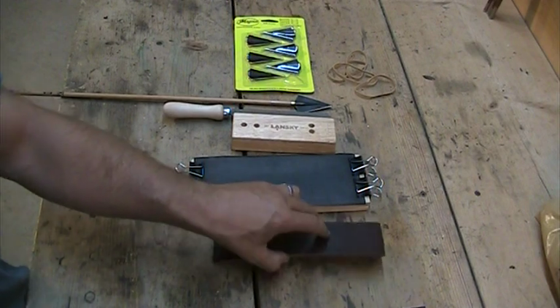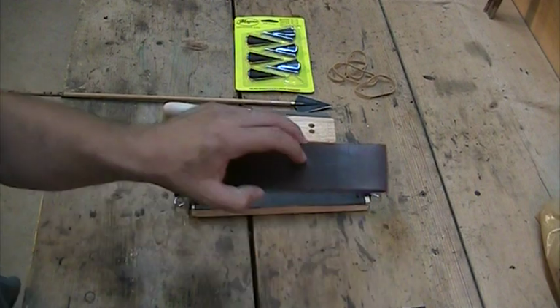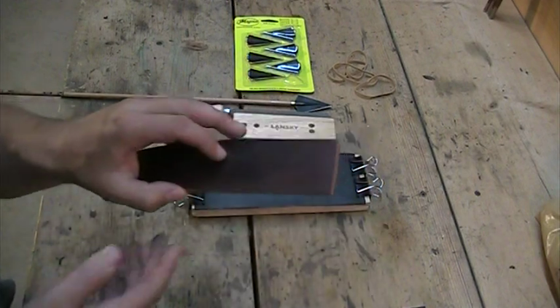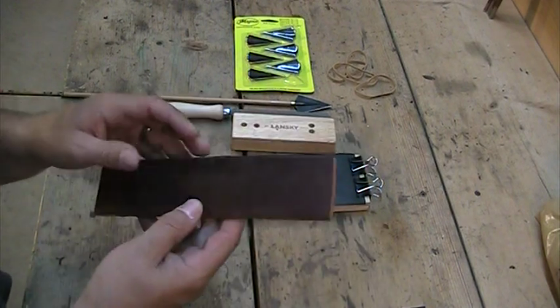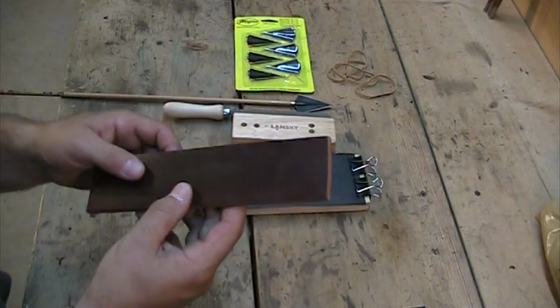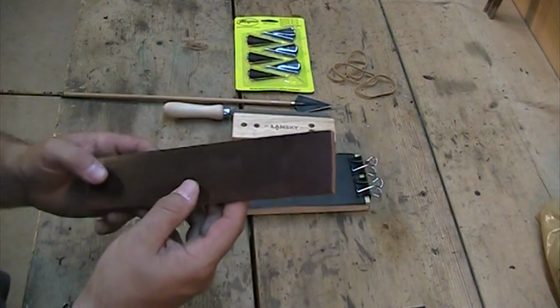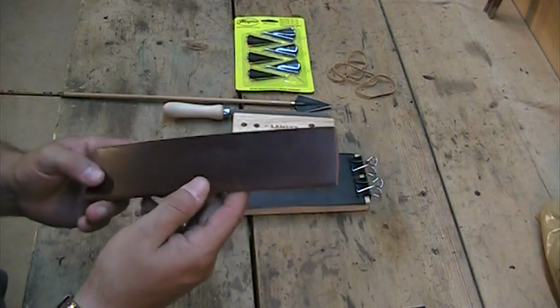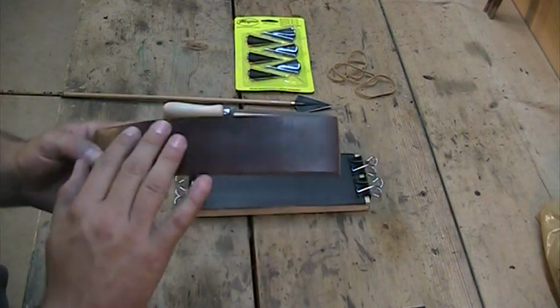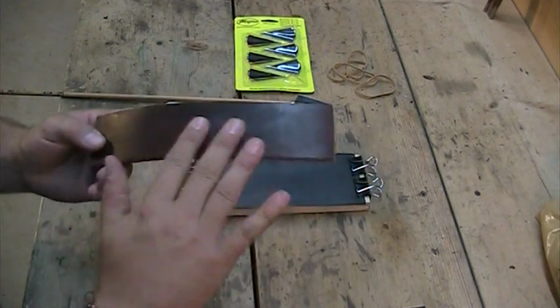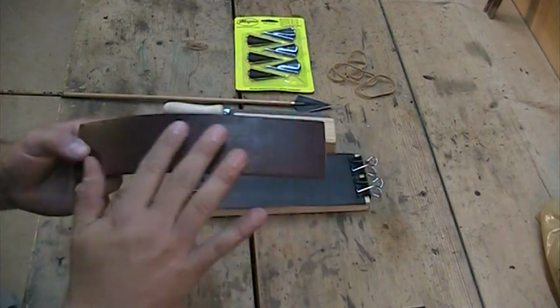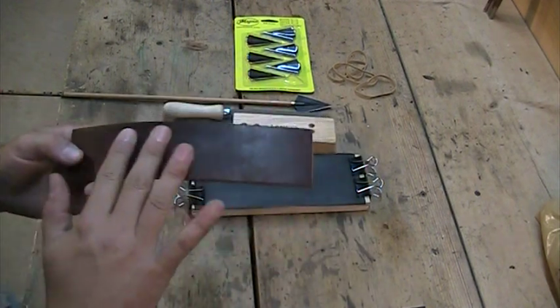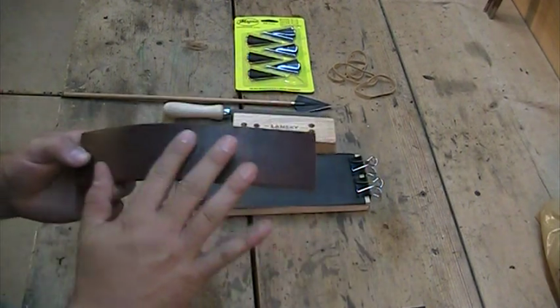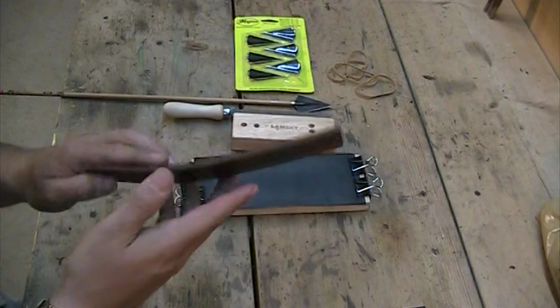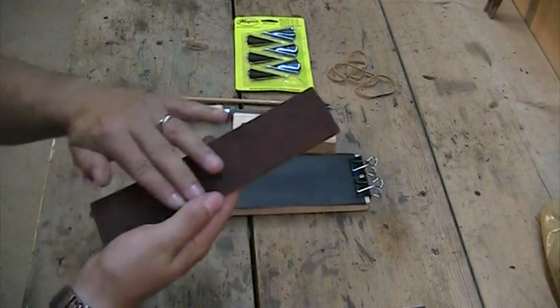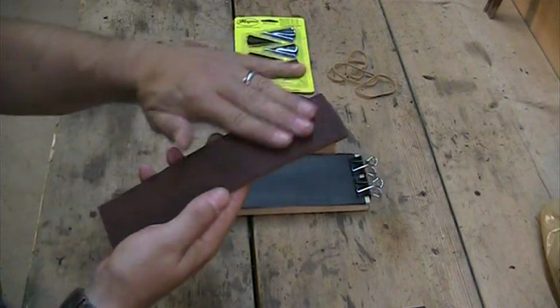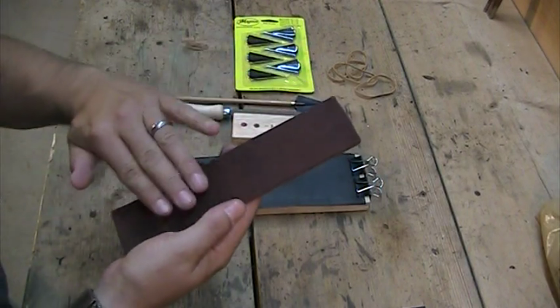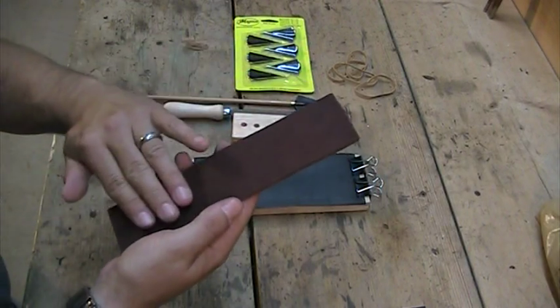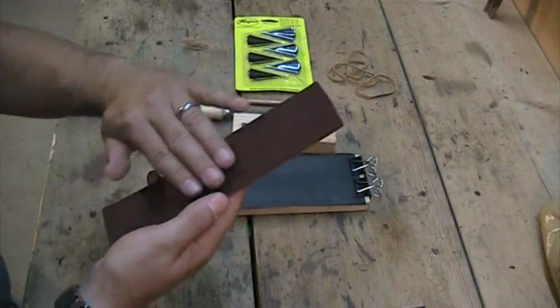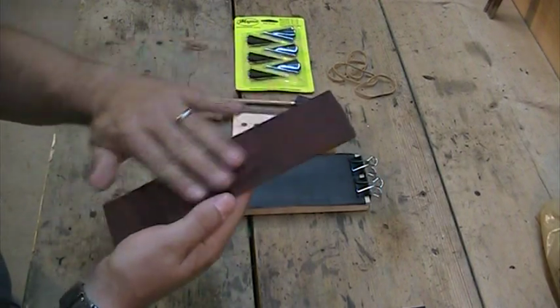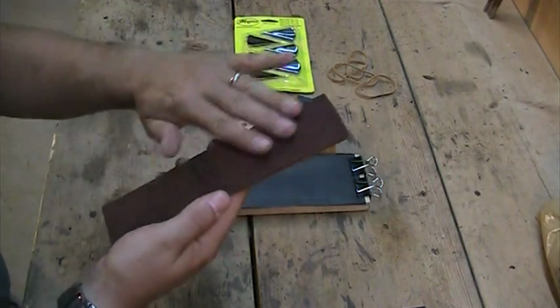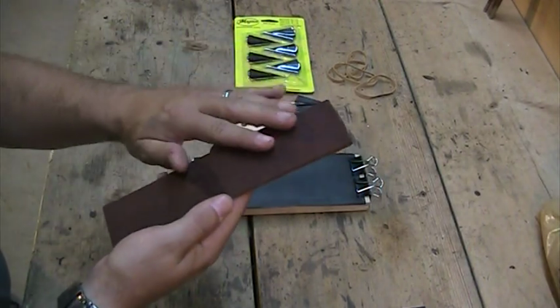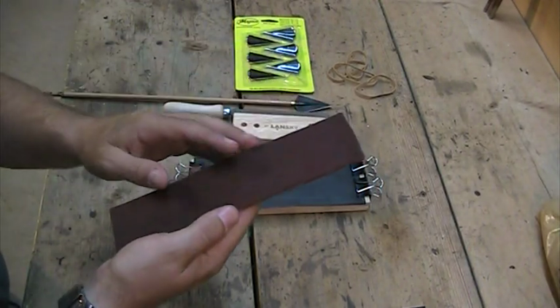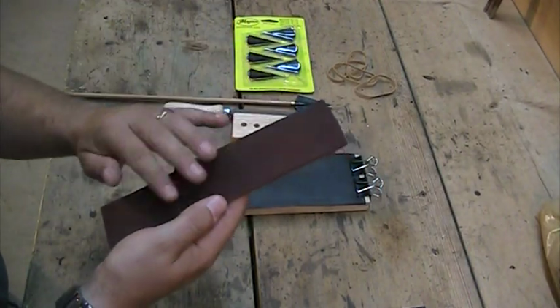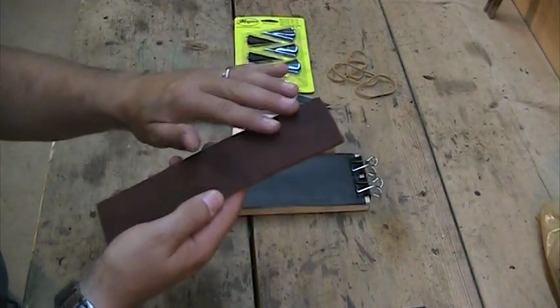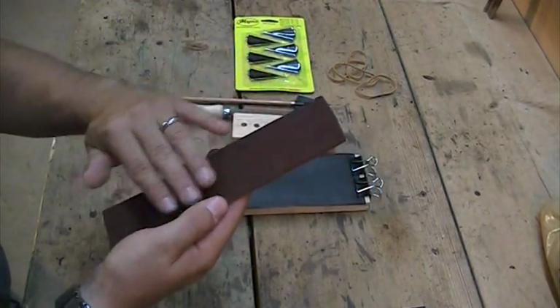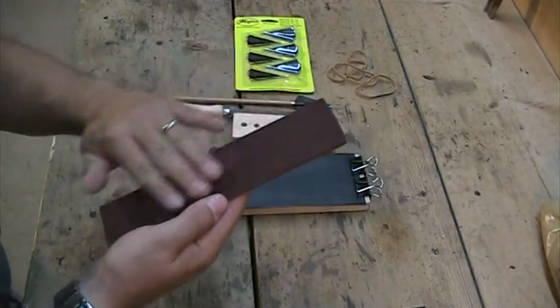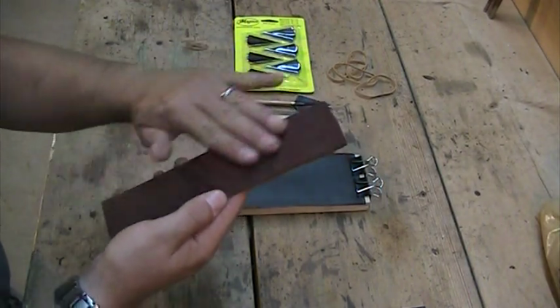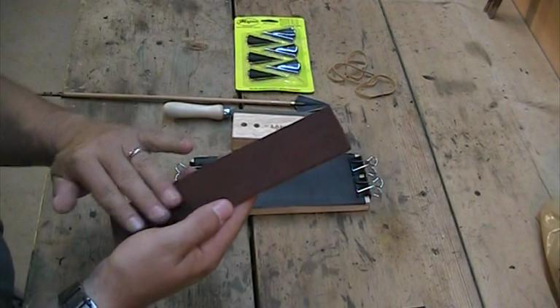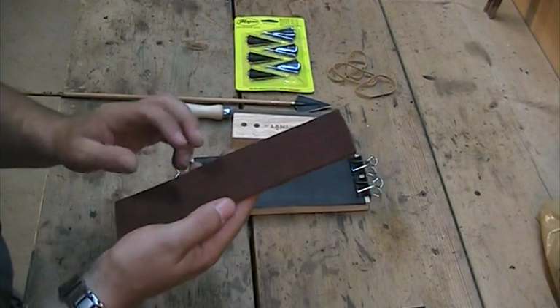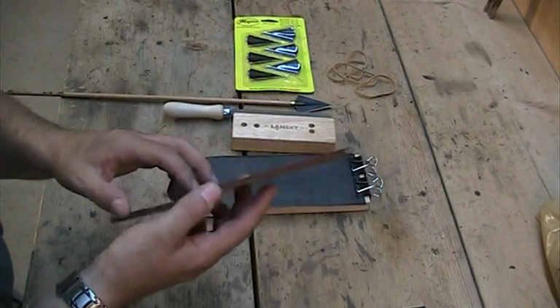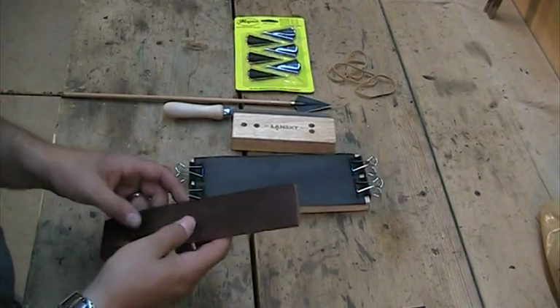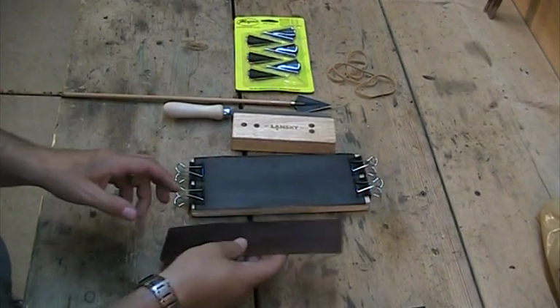There are two sides to a piece of leather: usually a smooth side and a rougher side. For broadheads I like the rougher side, and for my knives I also prefer the rougher side. It does a little better job for me.